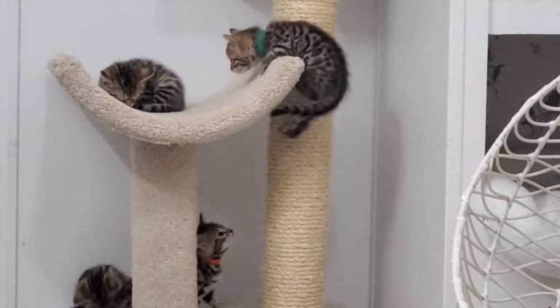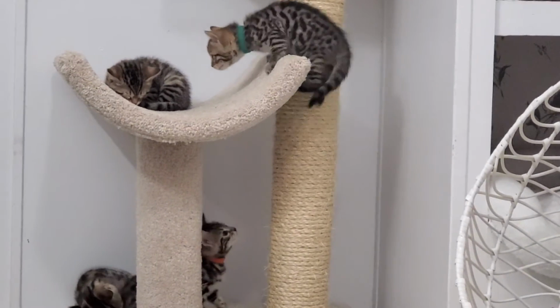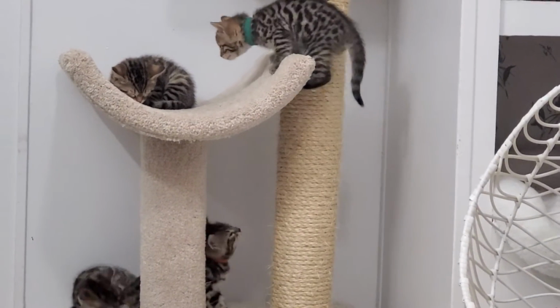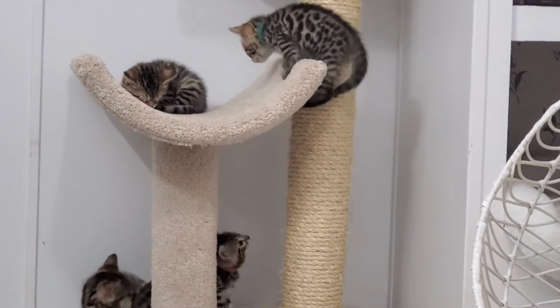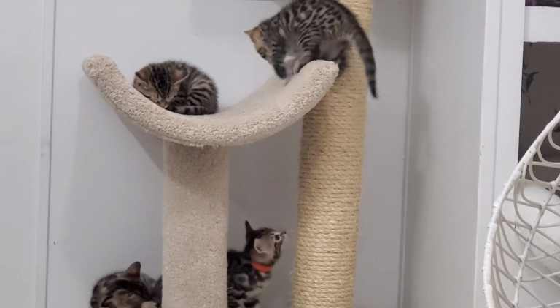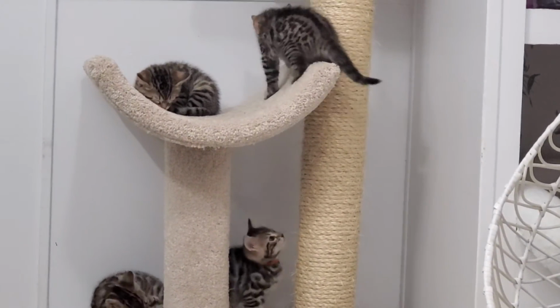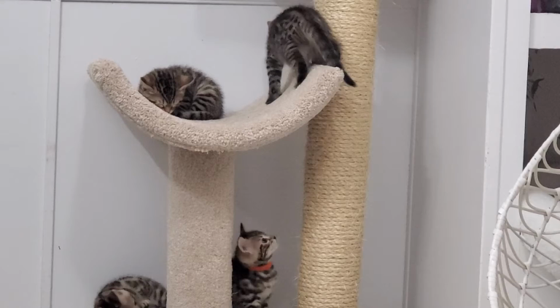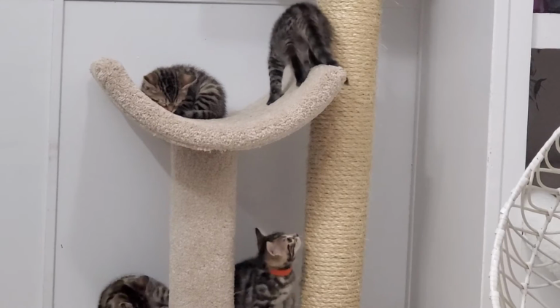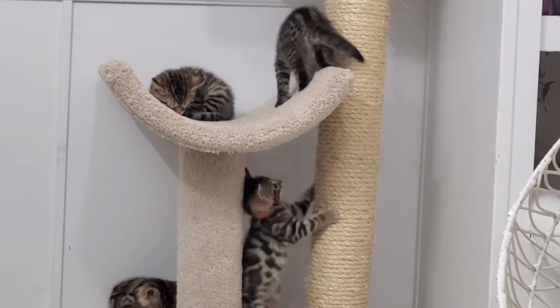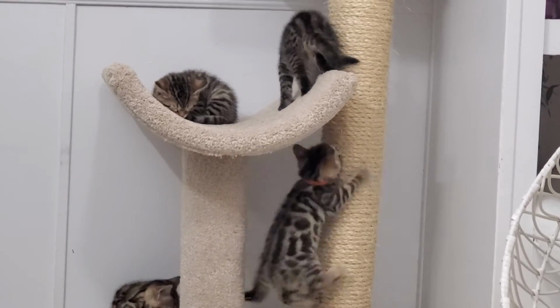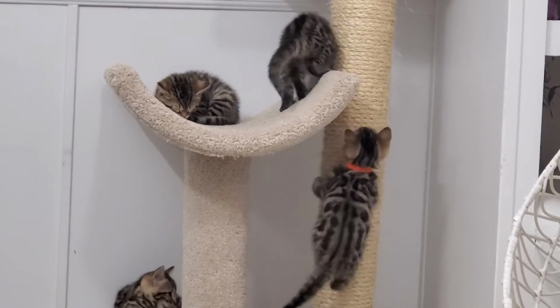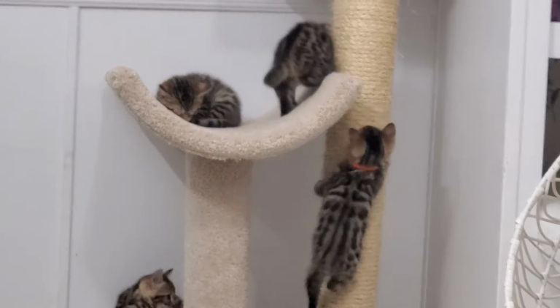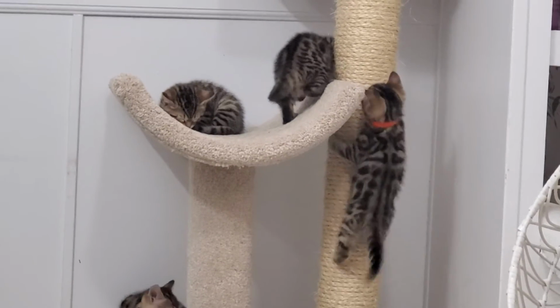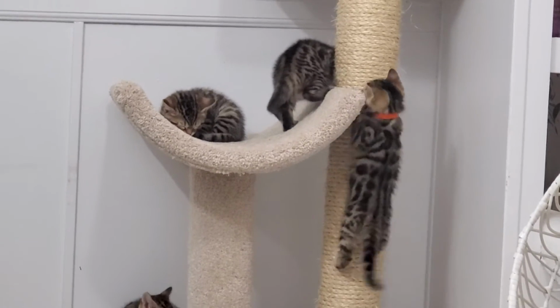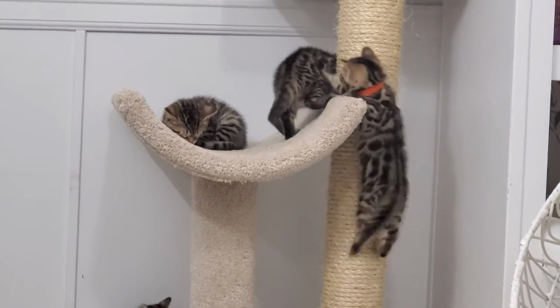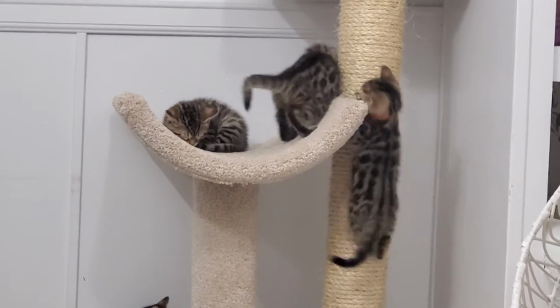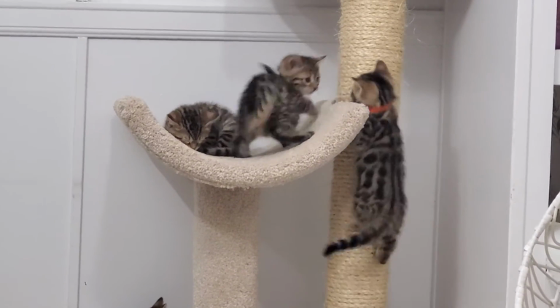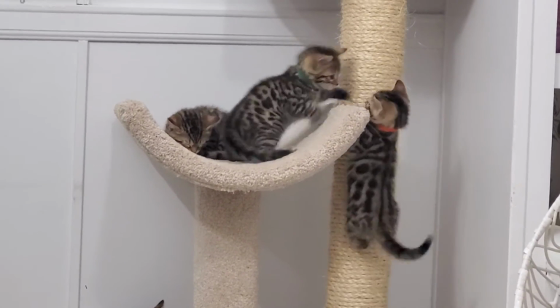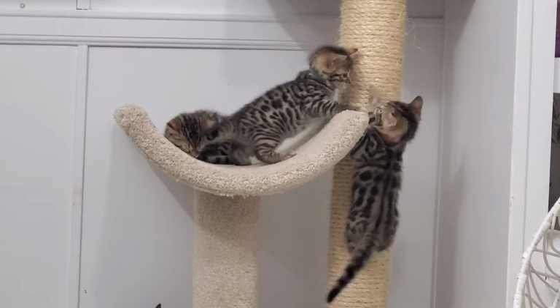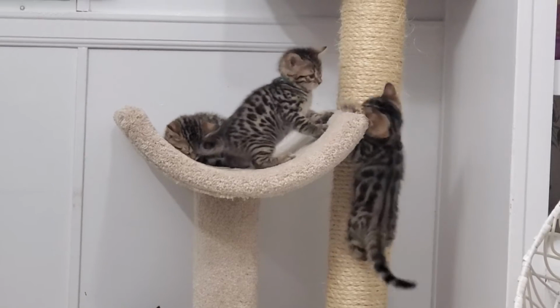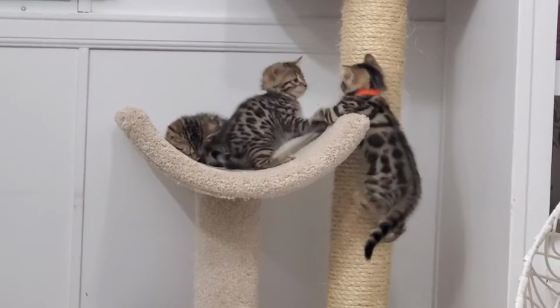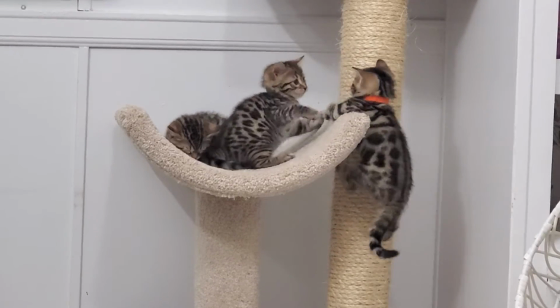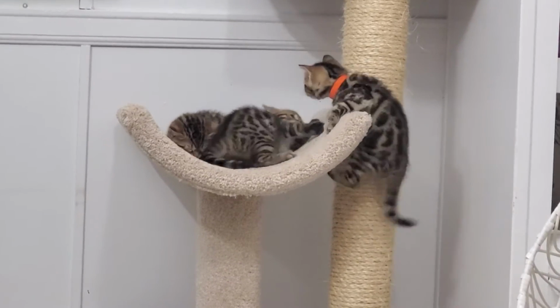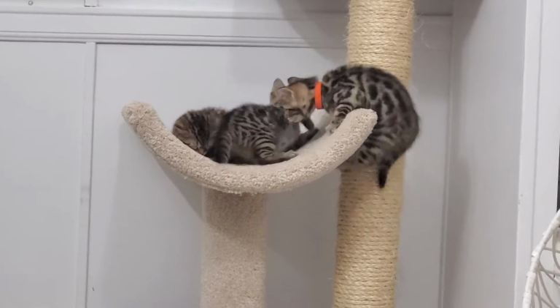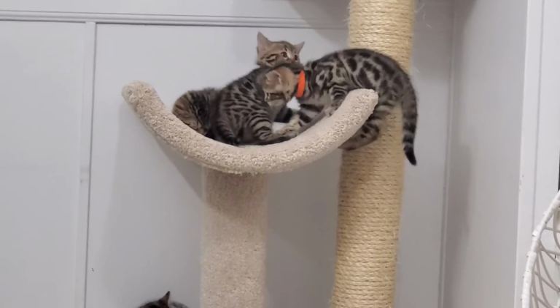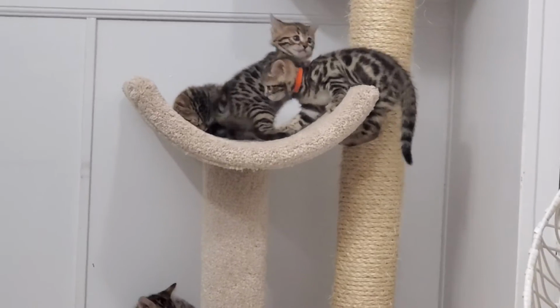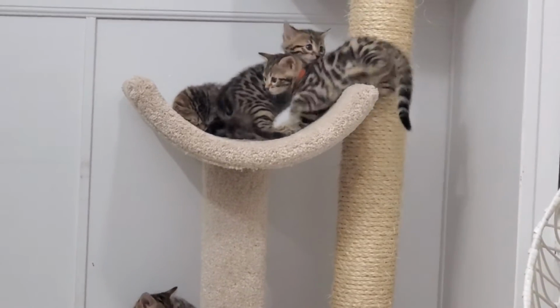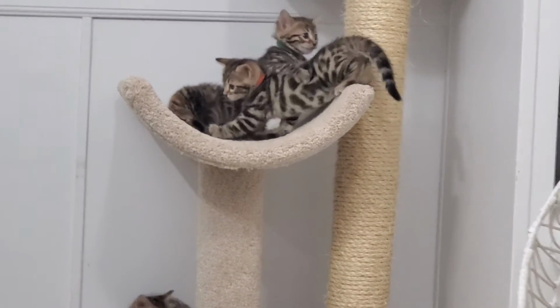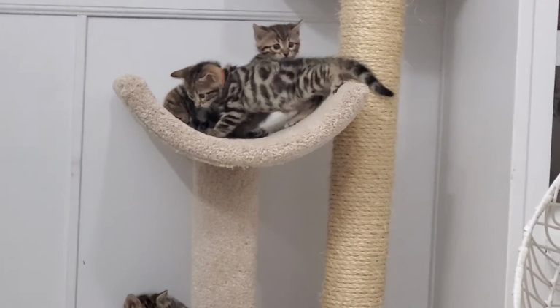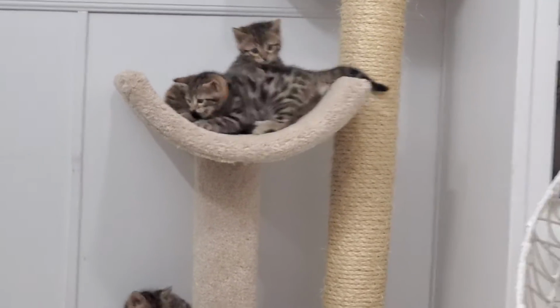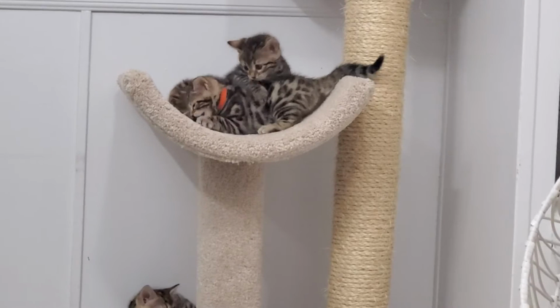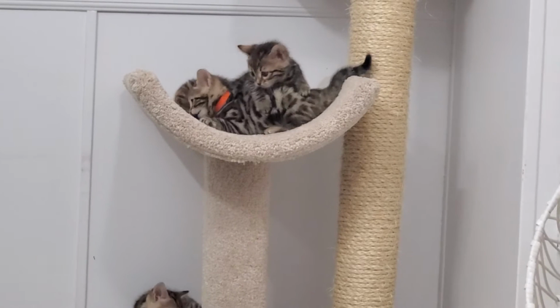Oh yay, got two brave ones trying the cat tree out — the first time I've seen them go up there by themselves. Wow, three of you up there now!